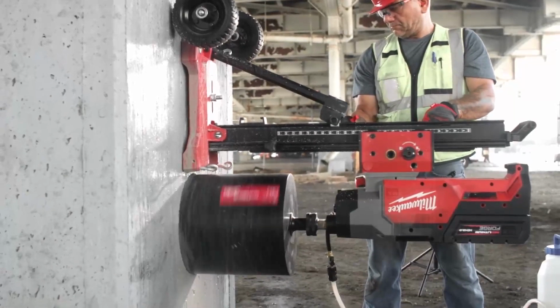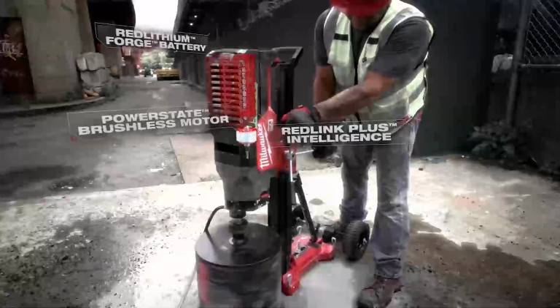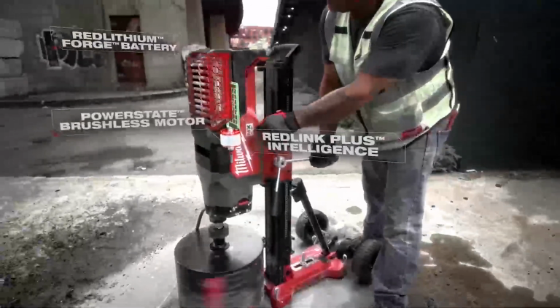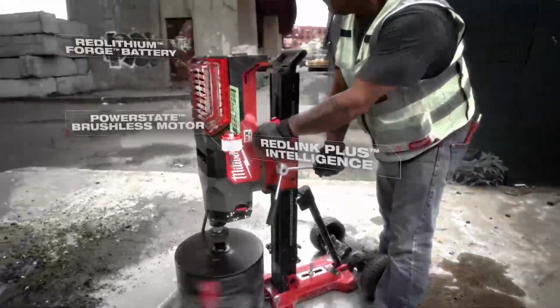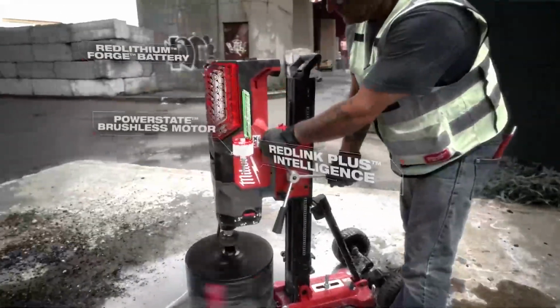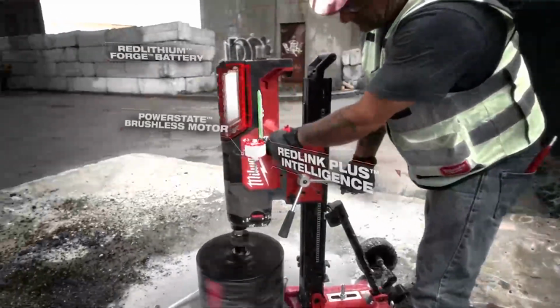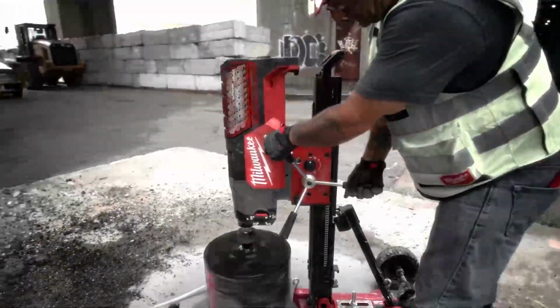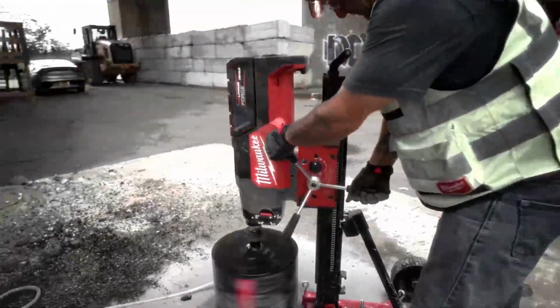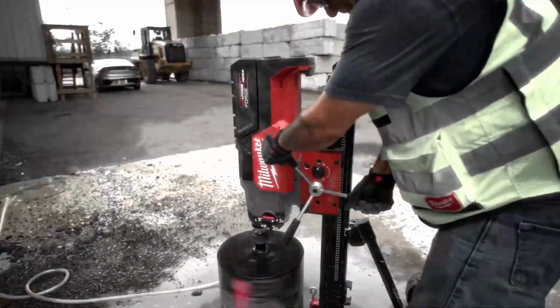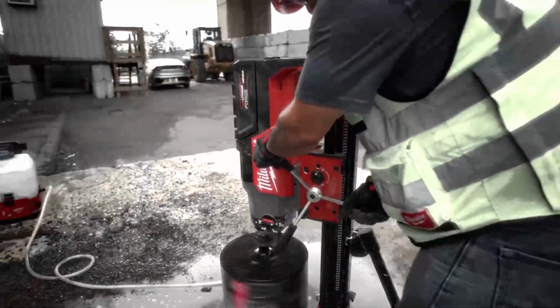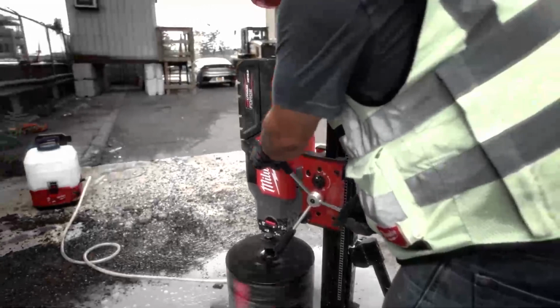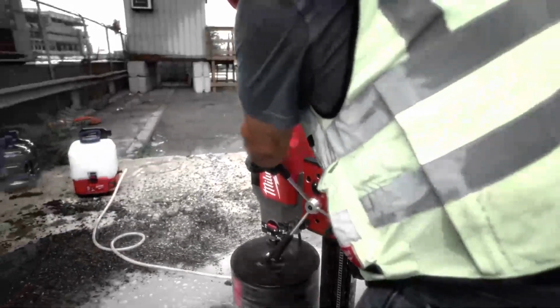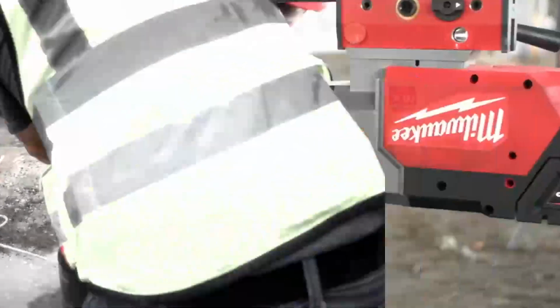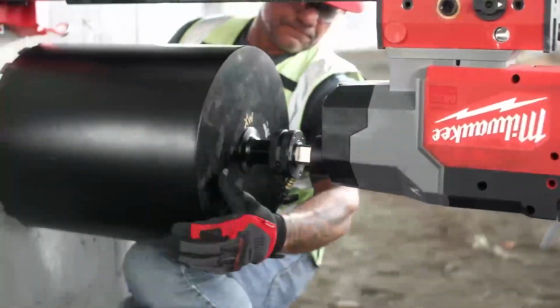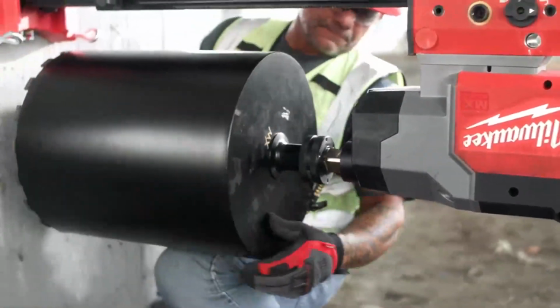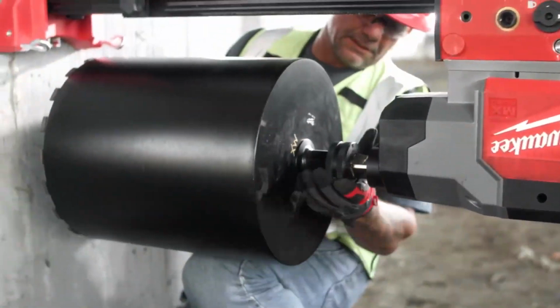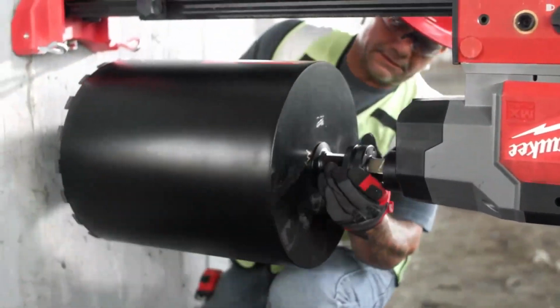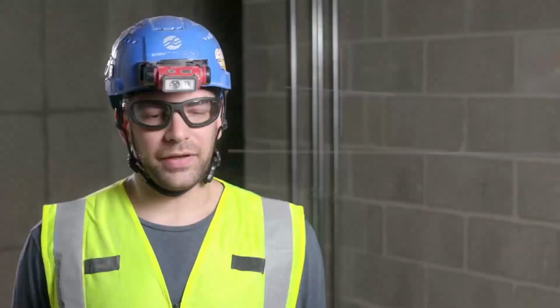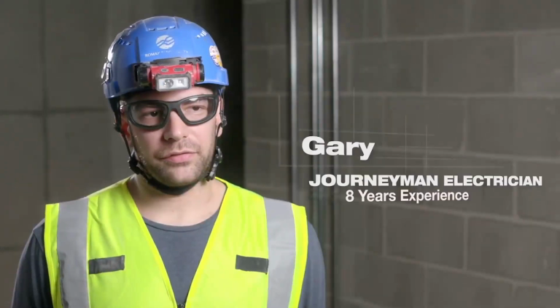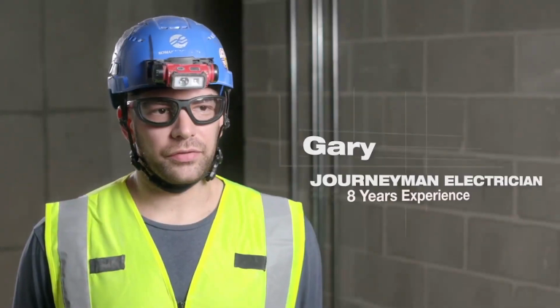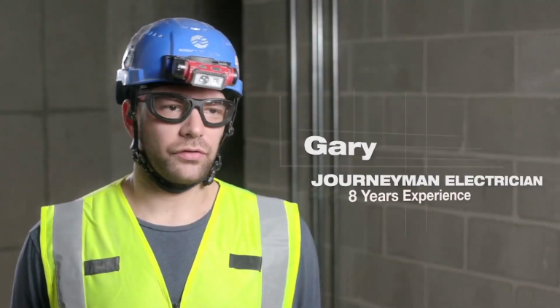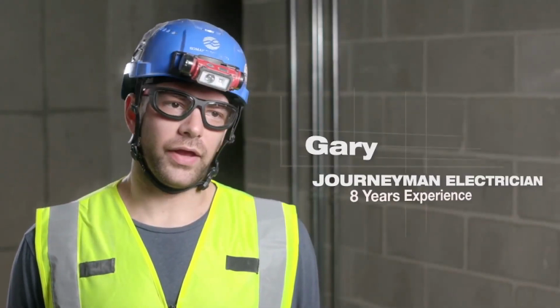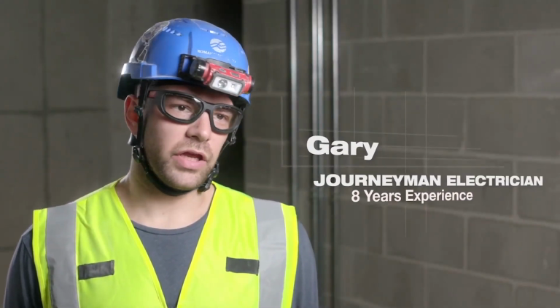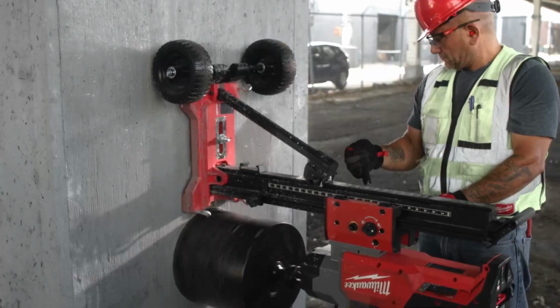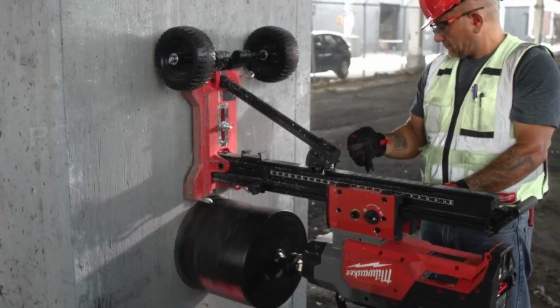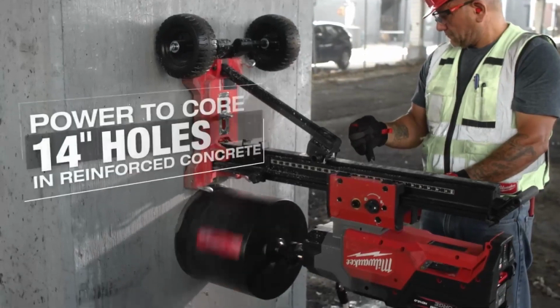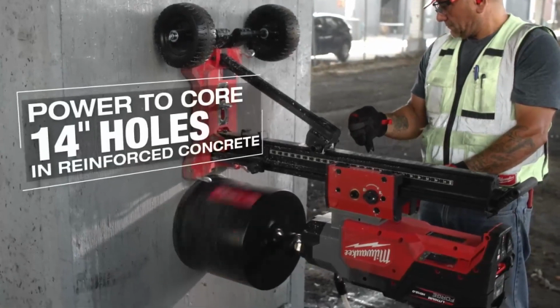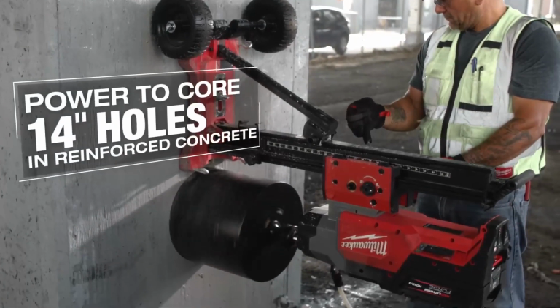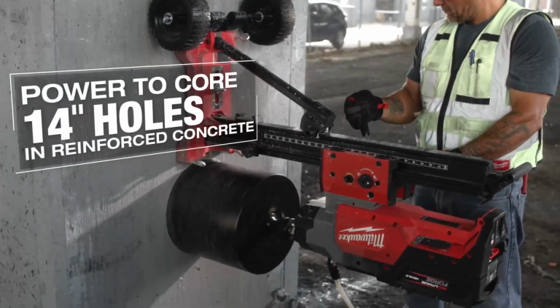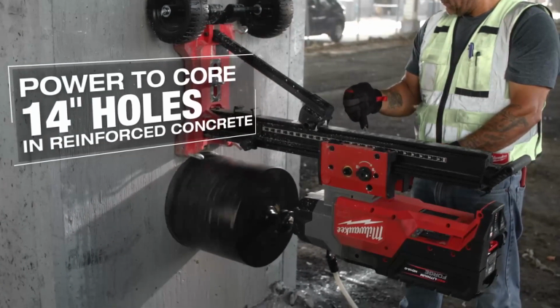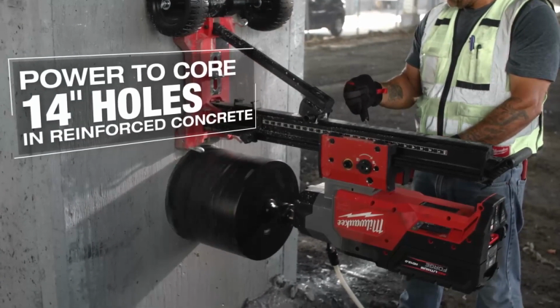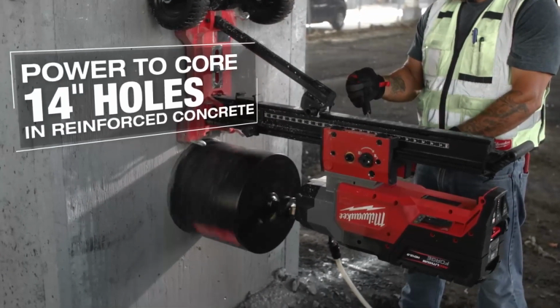I would say the MX Fuel Core Rig has just as much power as a corded unit. With the Diamond Ultra Core bit, the speed that it was cutting — with the size of the hole we had — it cut the concrete like butter. There was no flinching, no stopping, no bogging down.